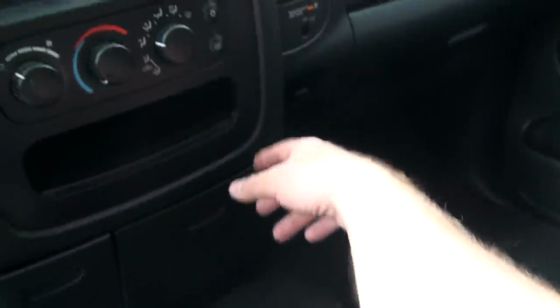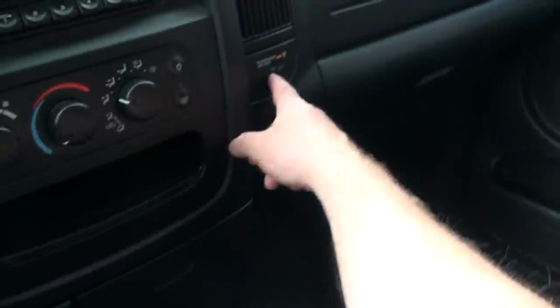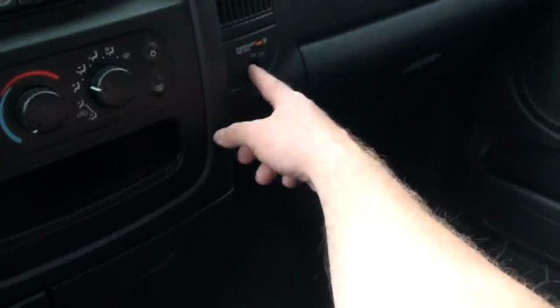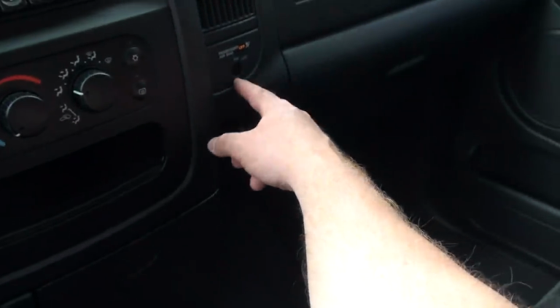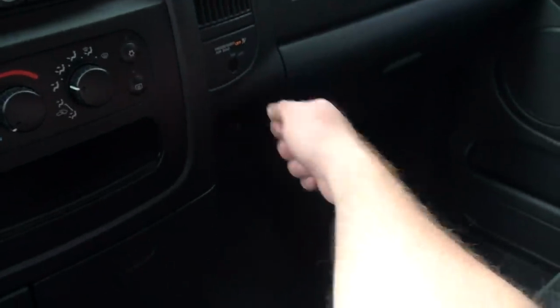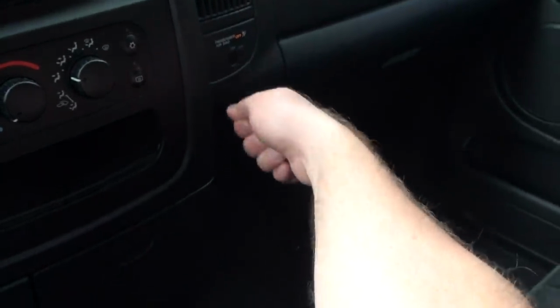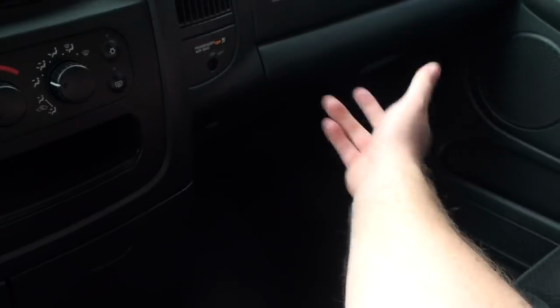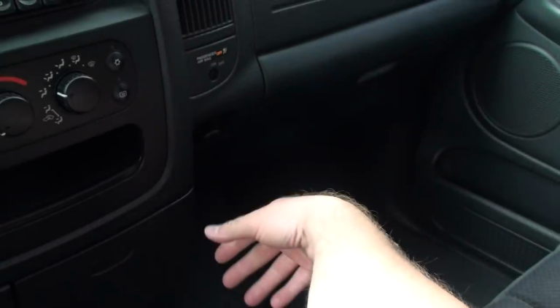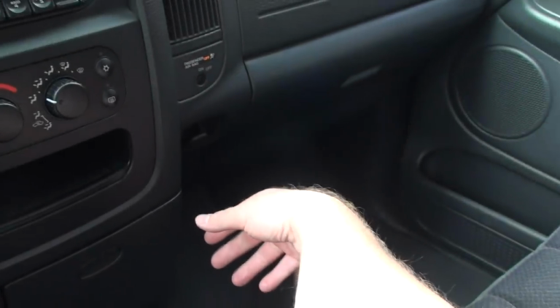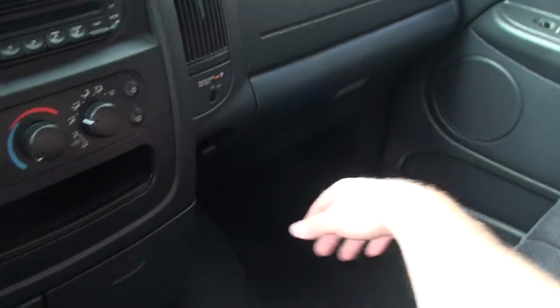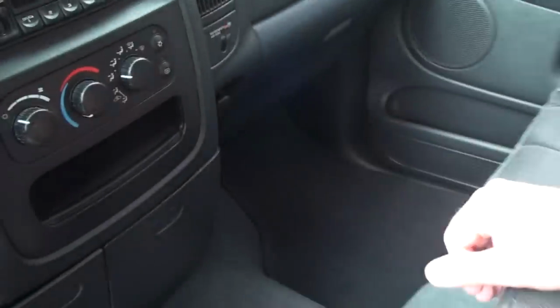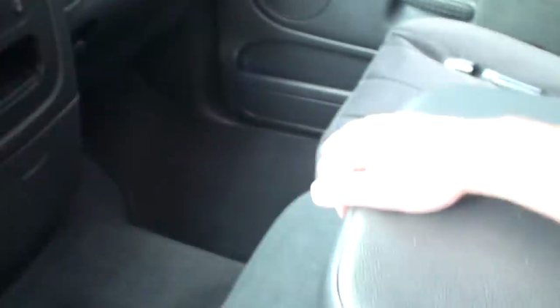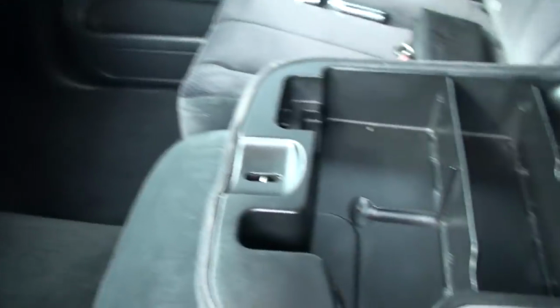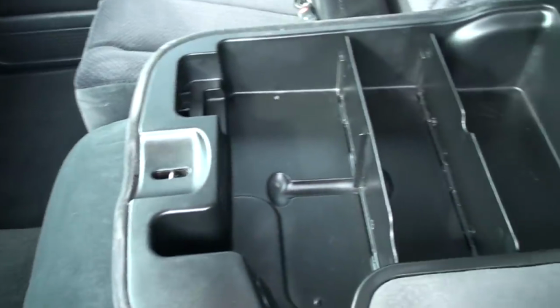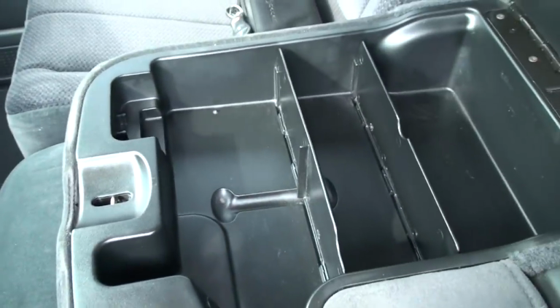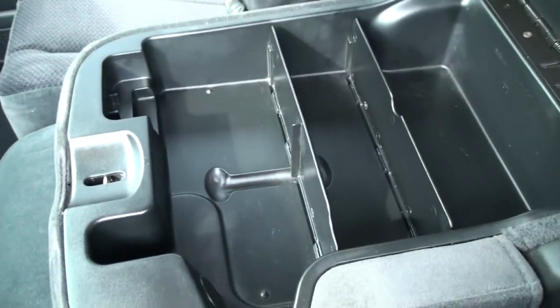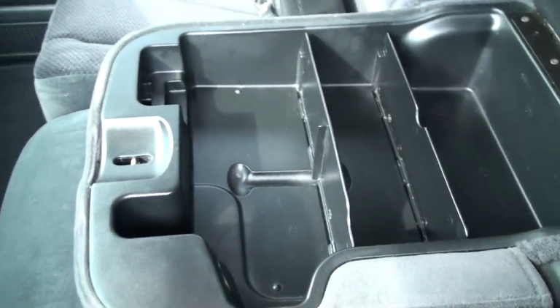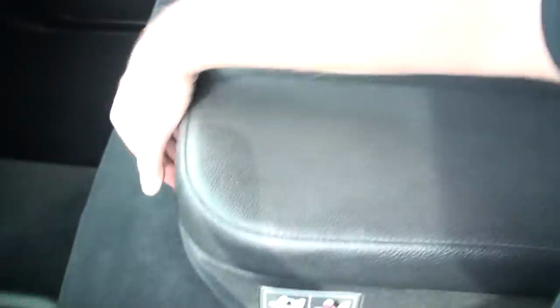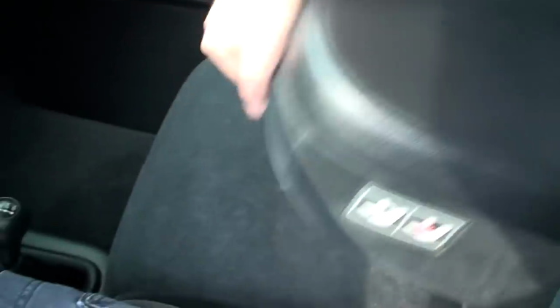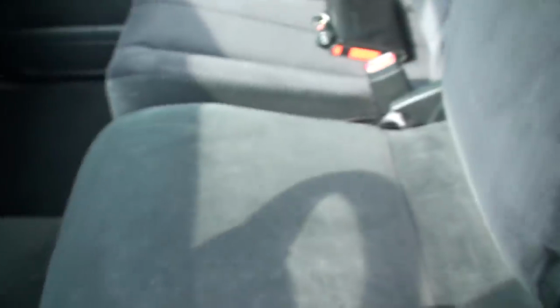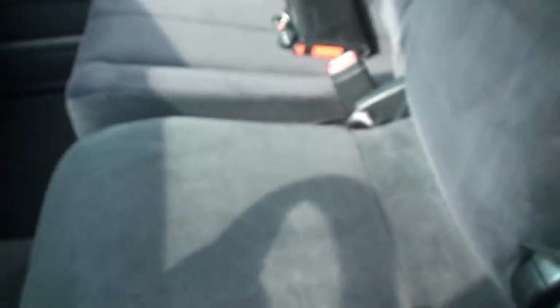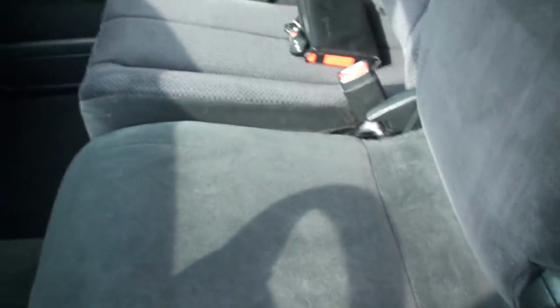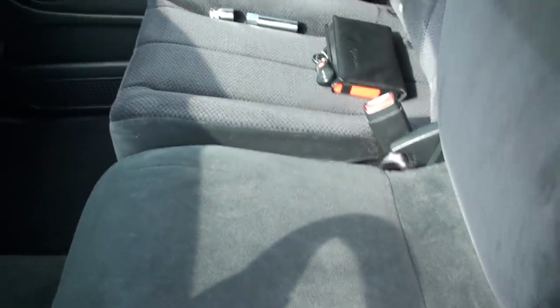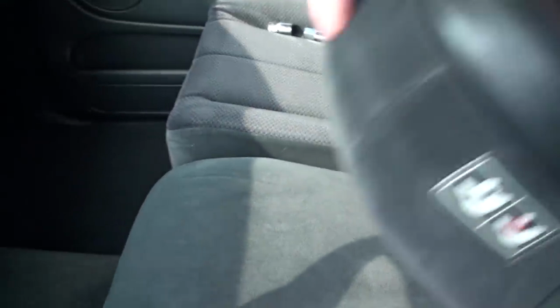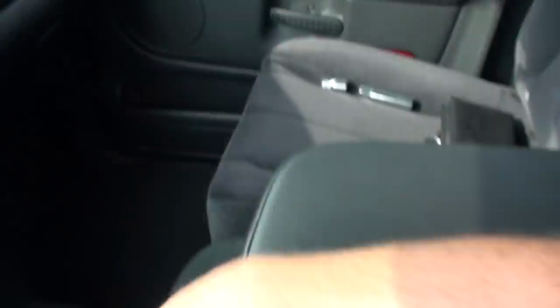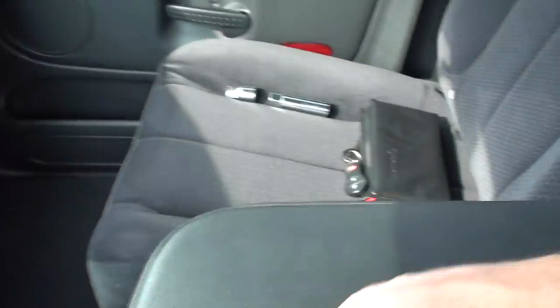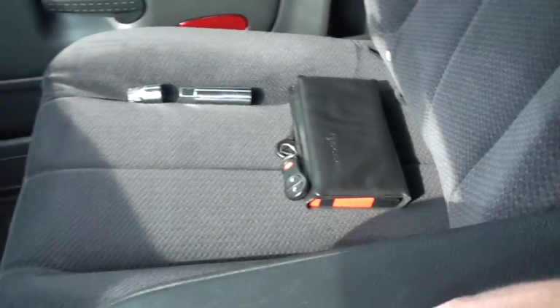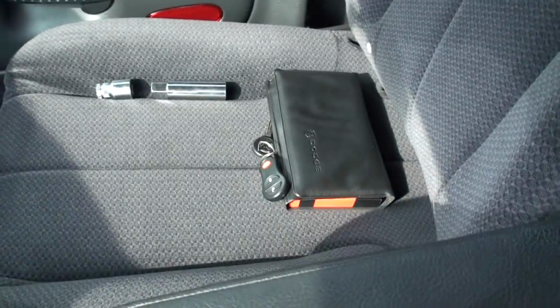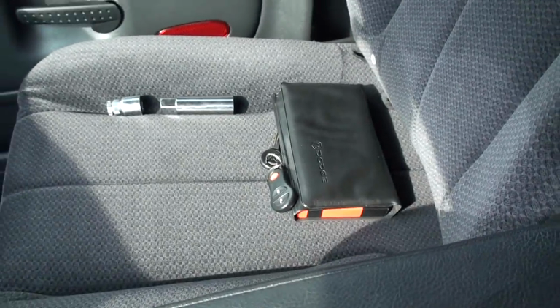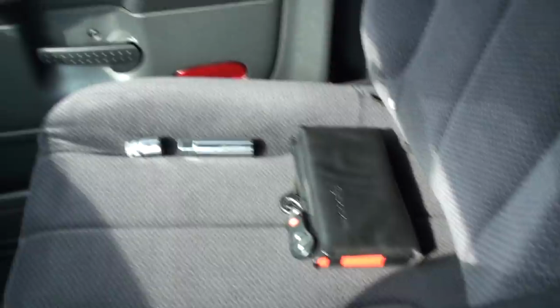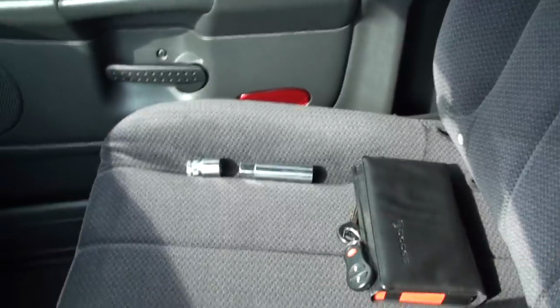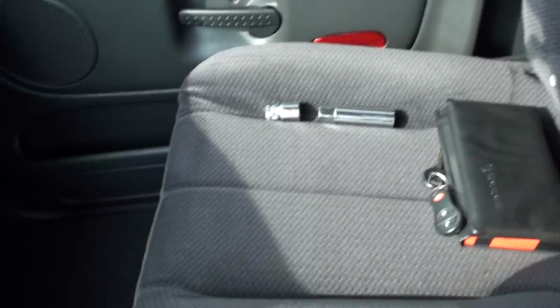You can turn off the passenger airbag — you stick your key in there and it turns it off. Storage compartment. You can raise this up to have an extra passenger. I do have the extra key, owner's manual, and the wheel lock.